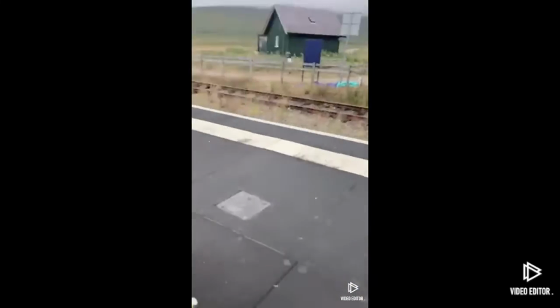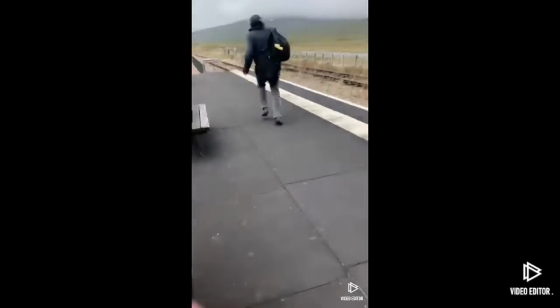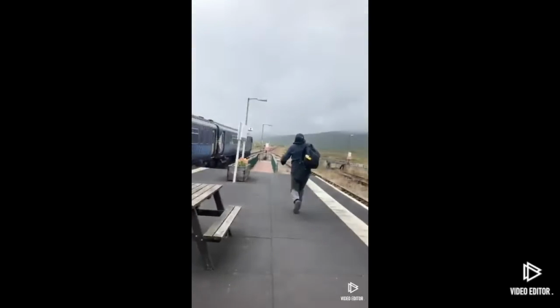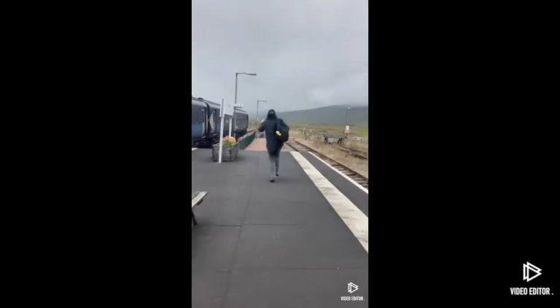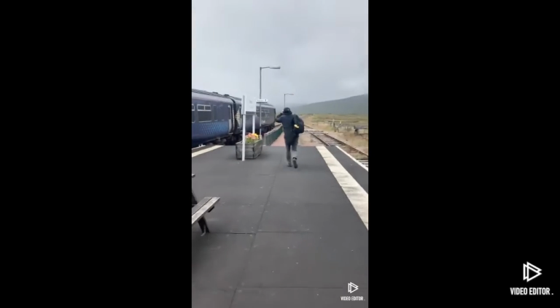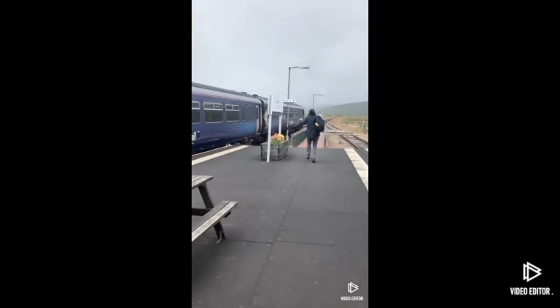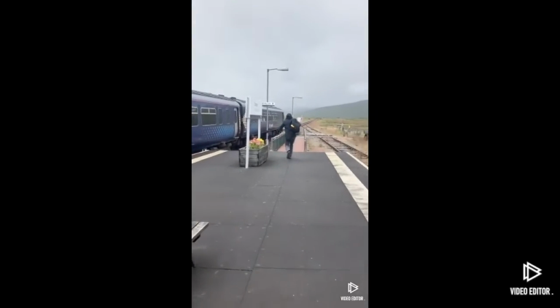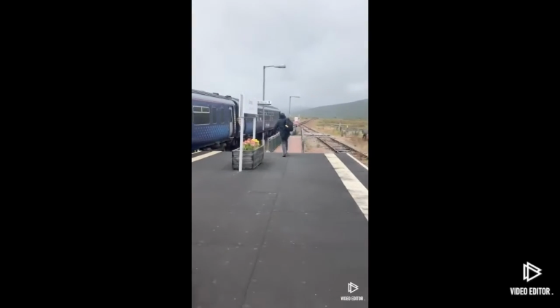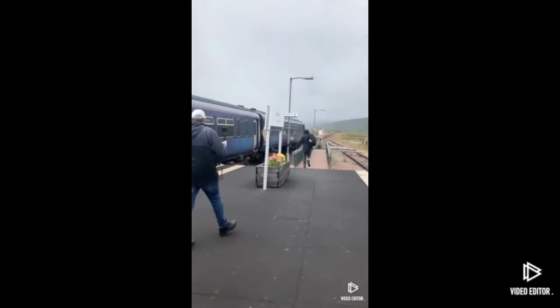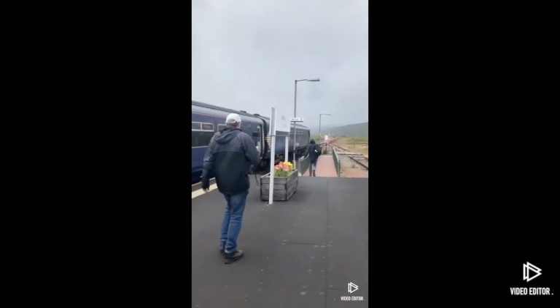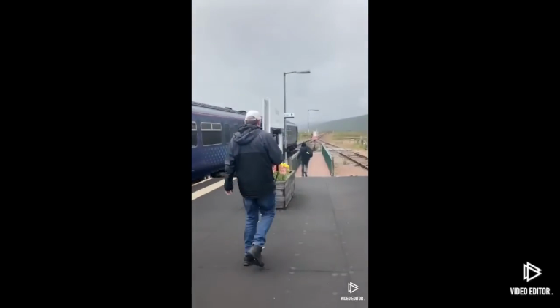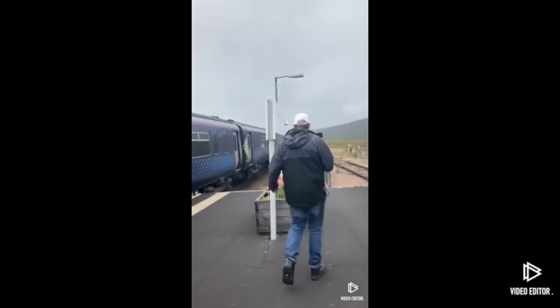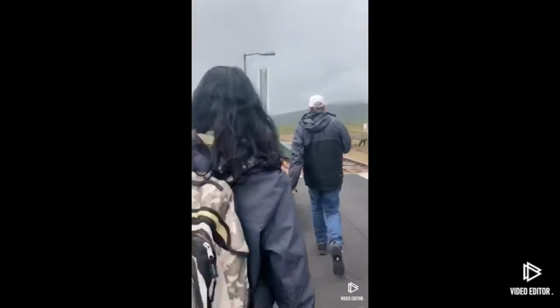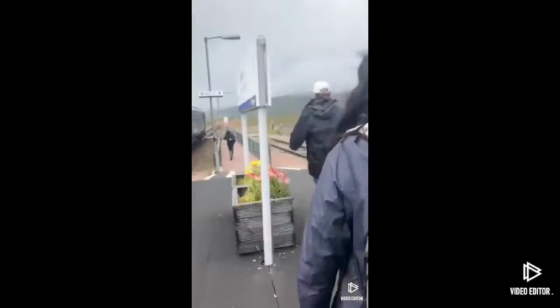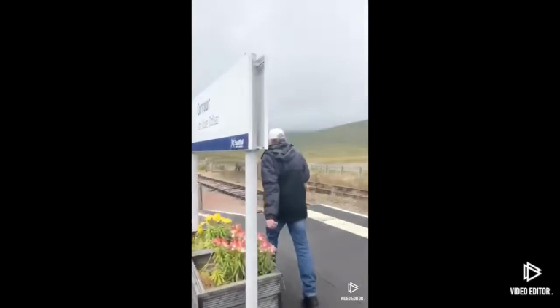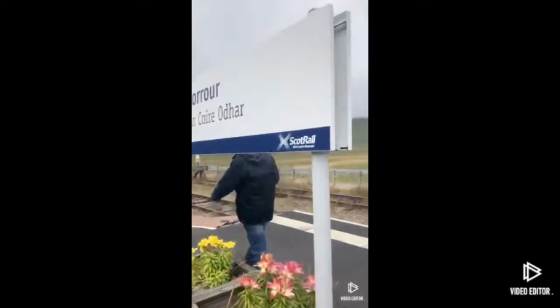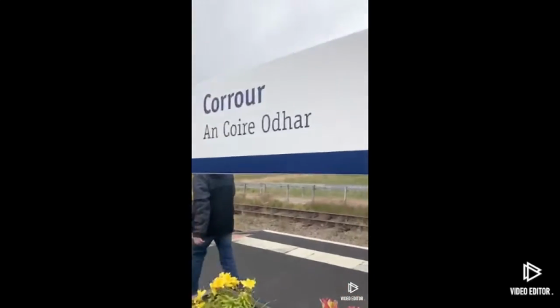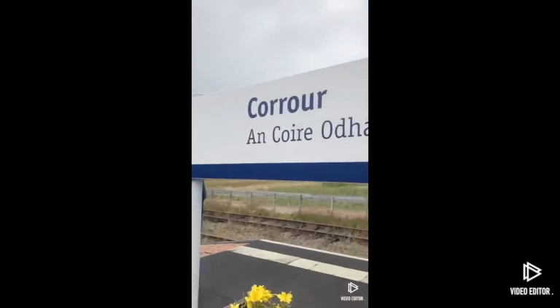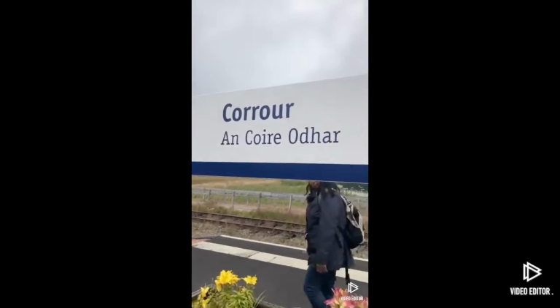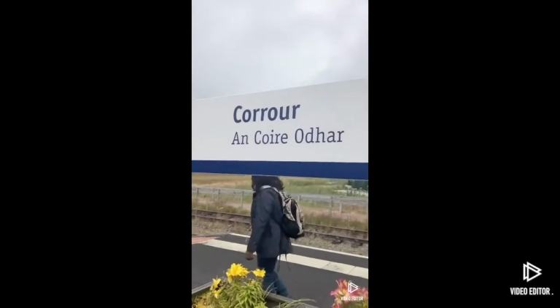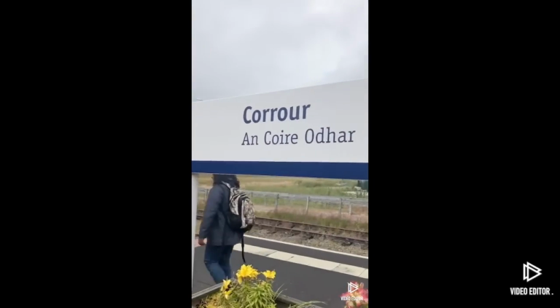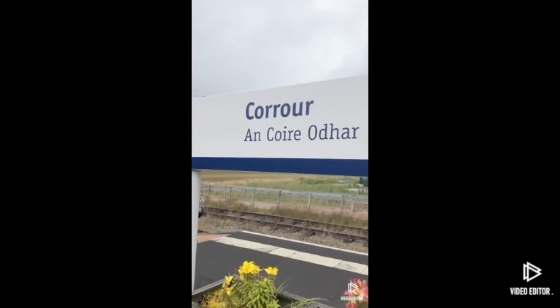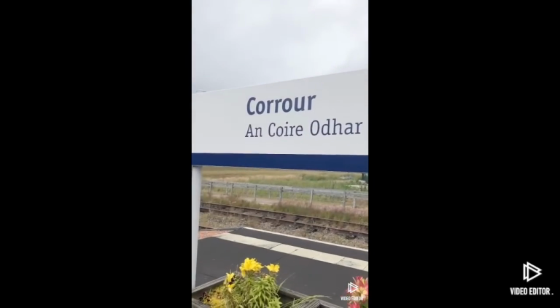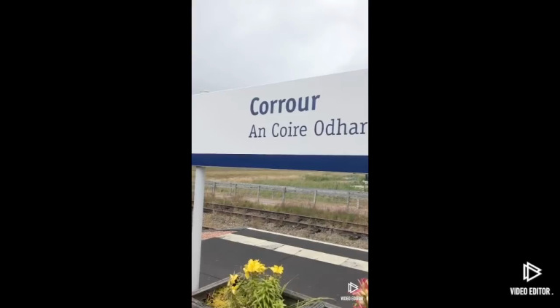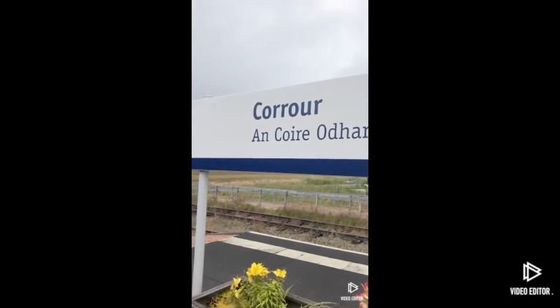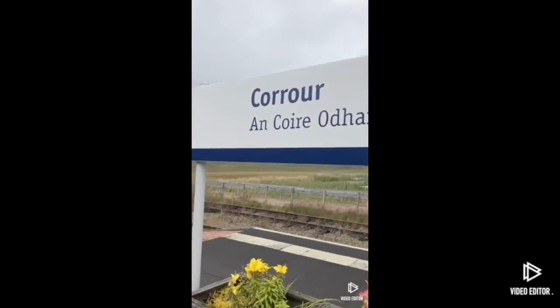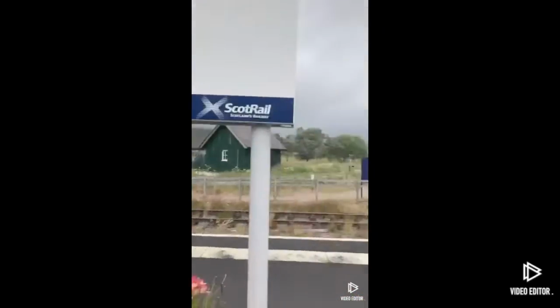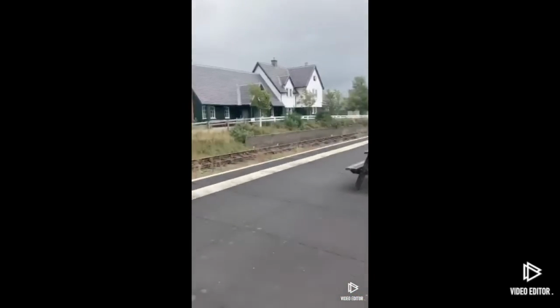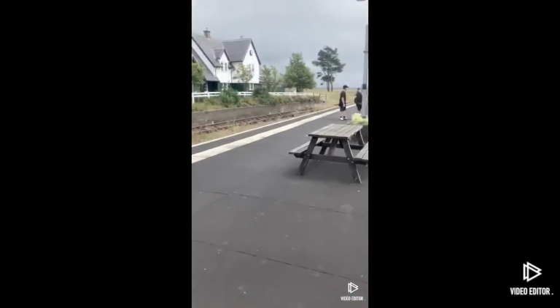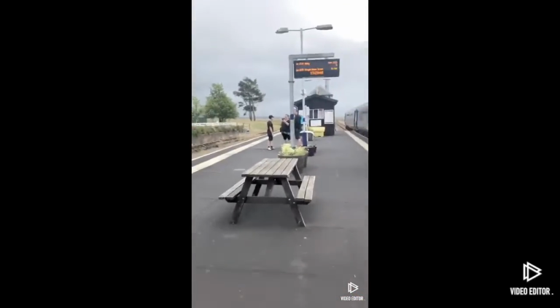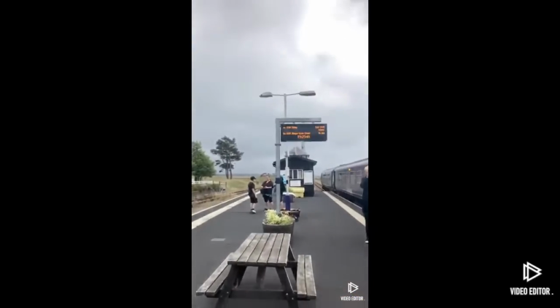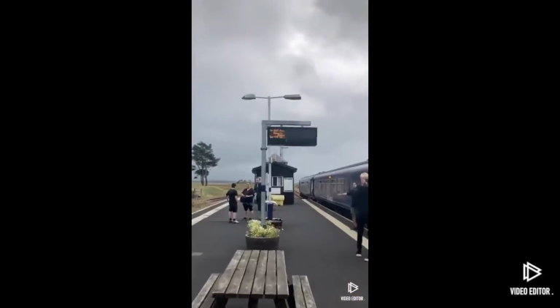The passenger numbers of Corrour Railway Station from the 2020-21 season was 11,301 passengers. The facilities of the station include benches, waiting shelters, and dot matrix indicators.